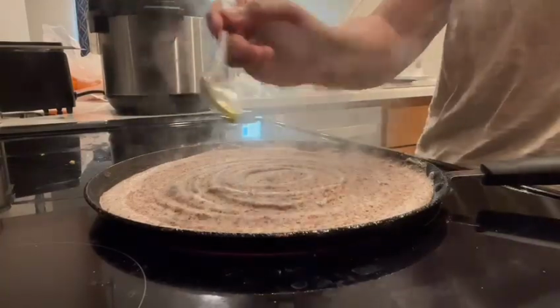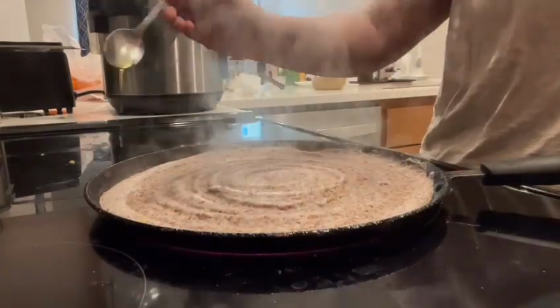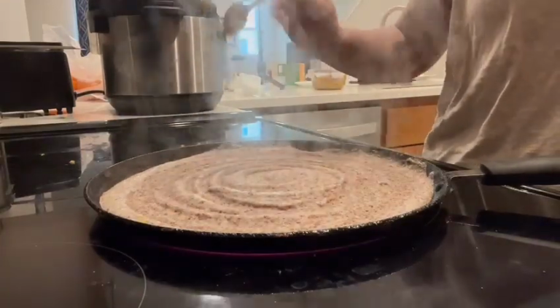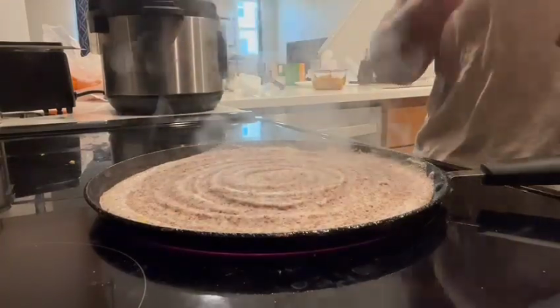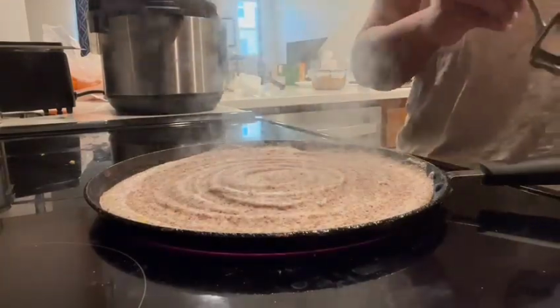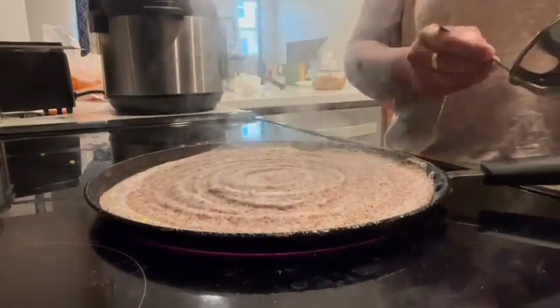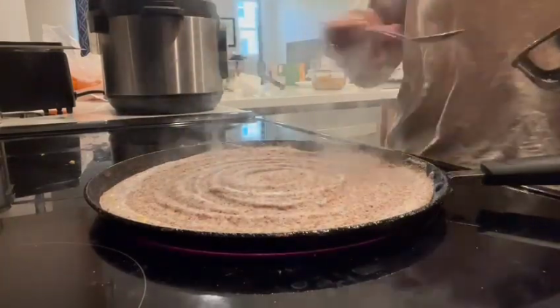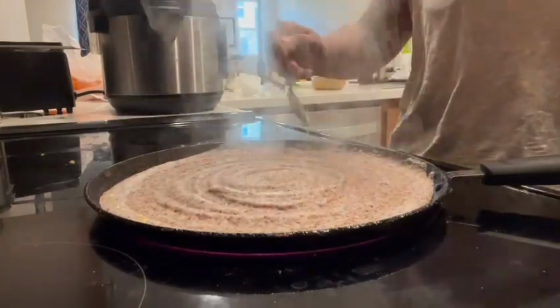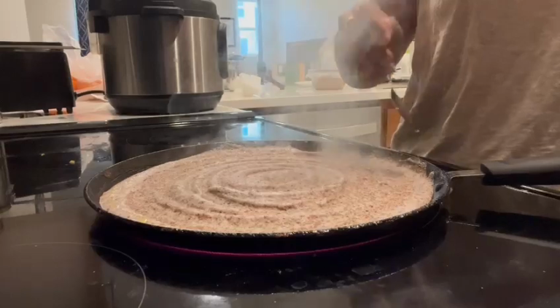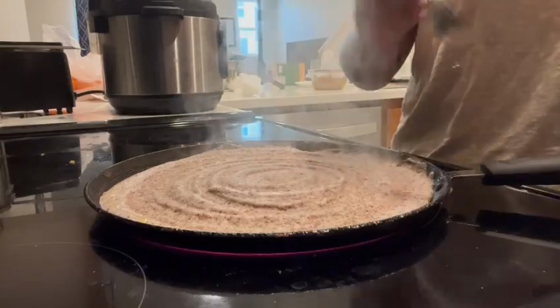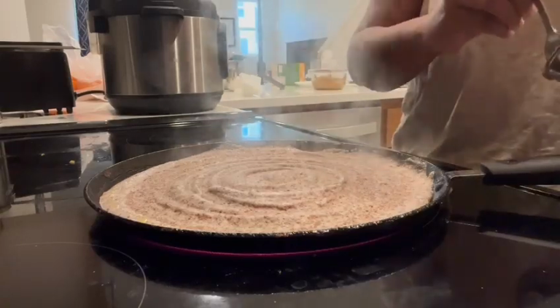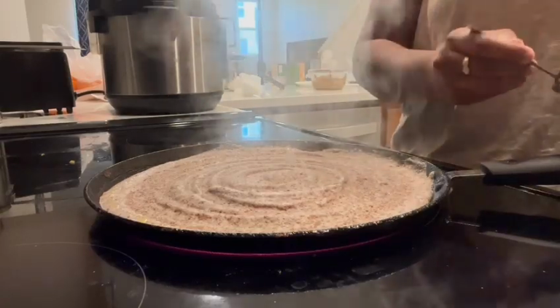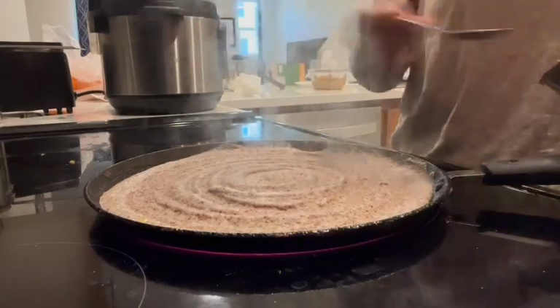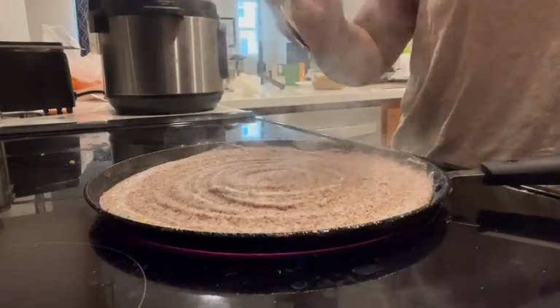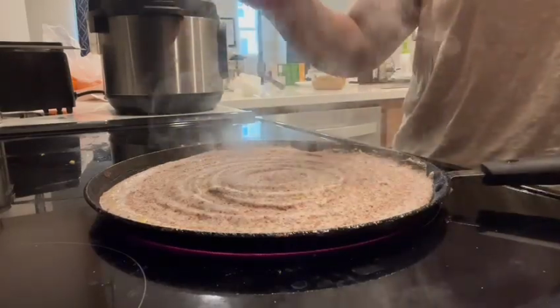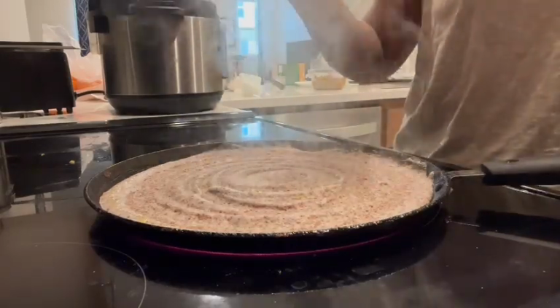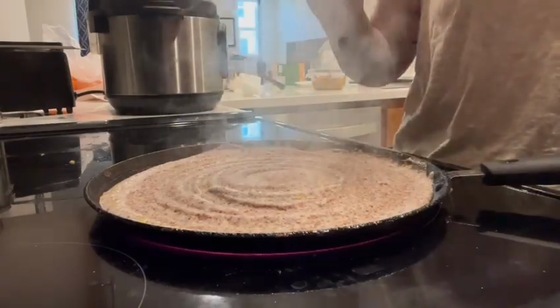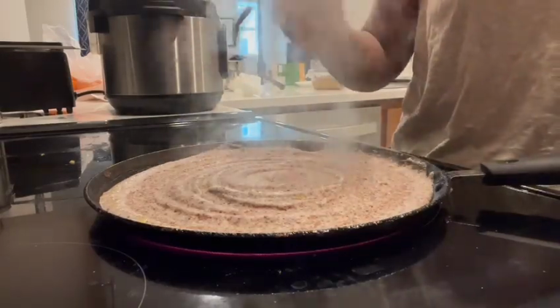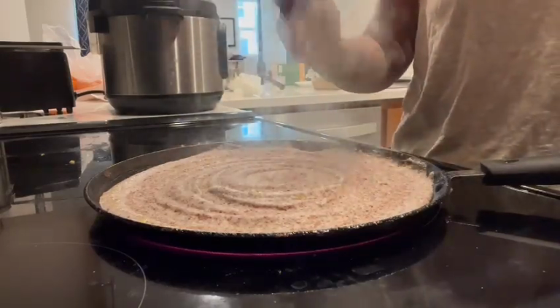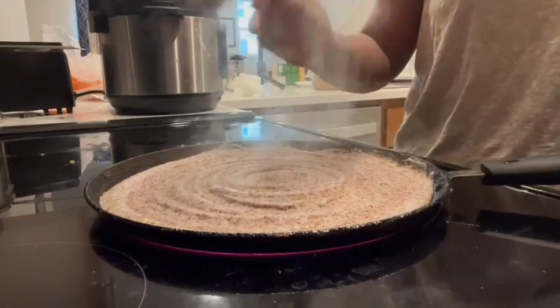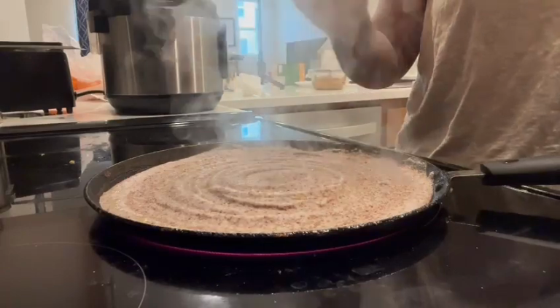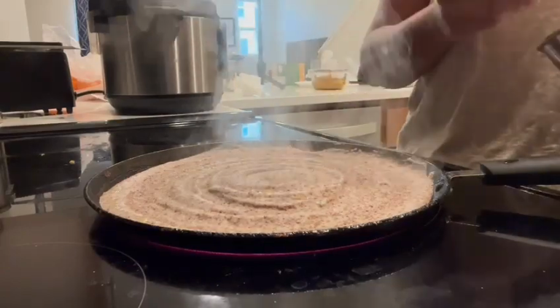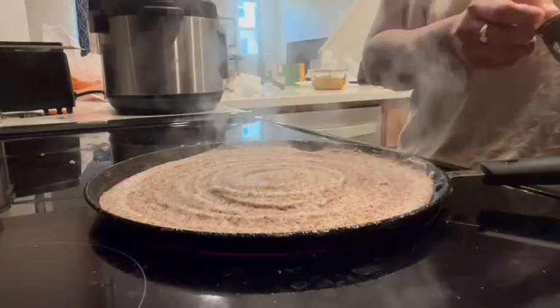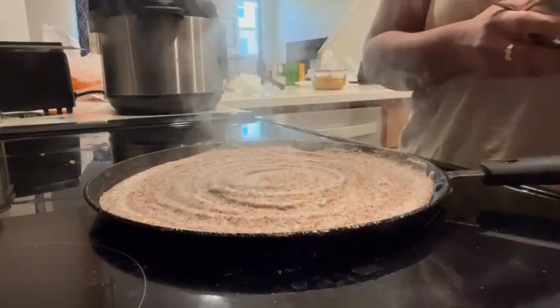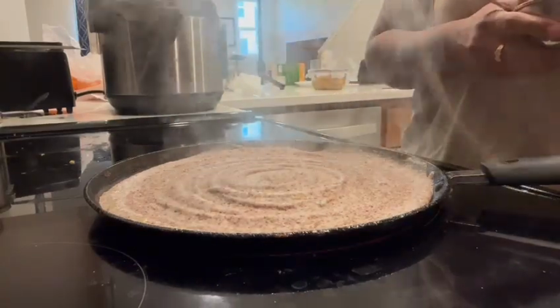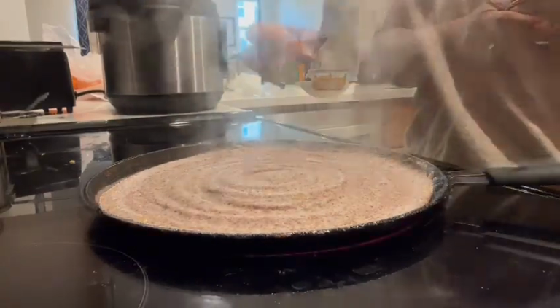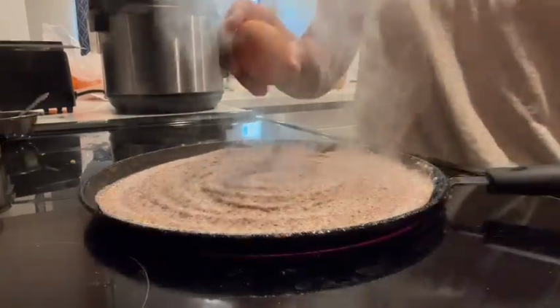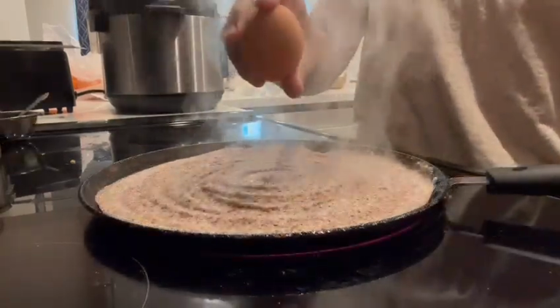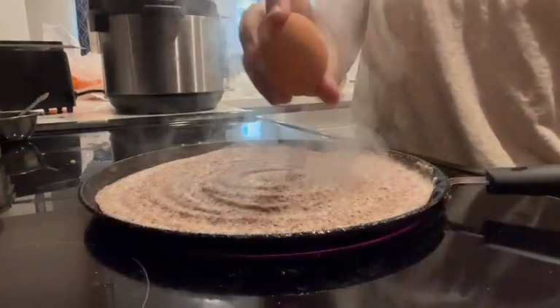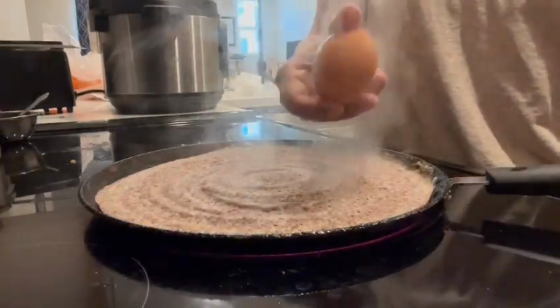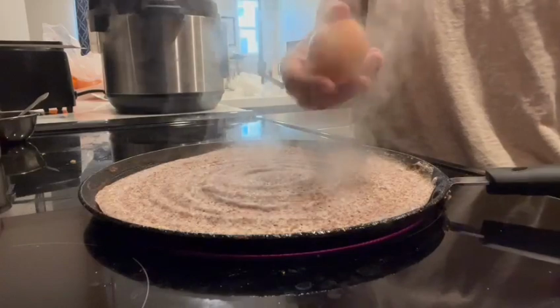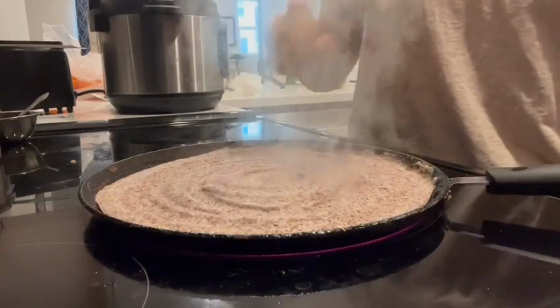Add in some oil — I have taken about six grams of oil here. Let it cook until the edges start to lift up. This ragi millet has a good amount of protein, carbs, fiber, and calcium.